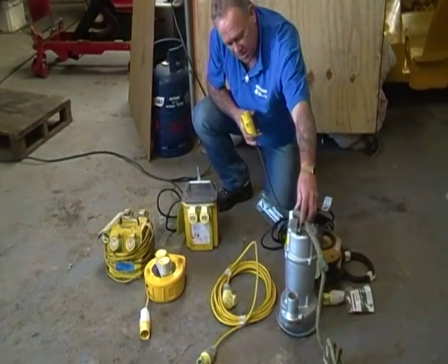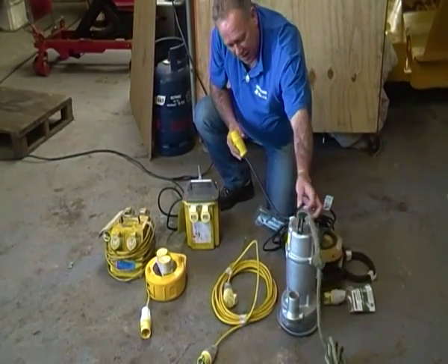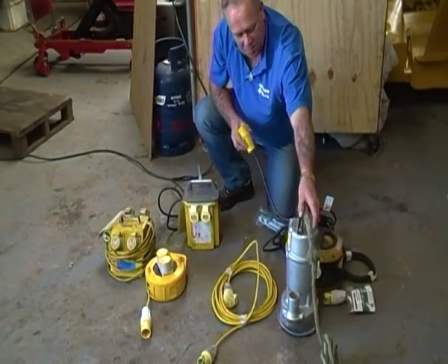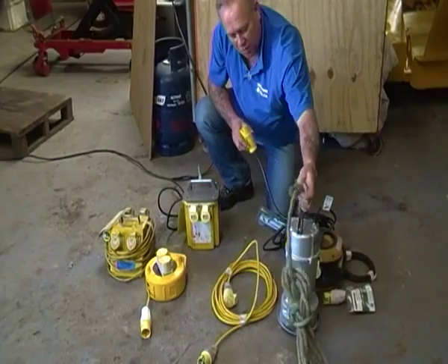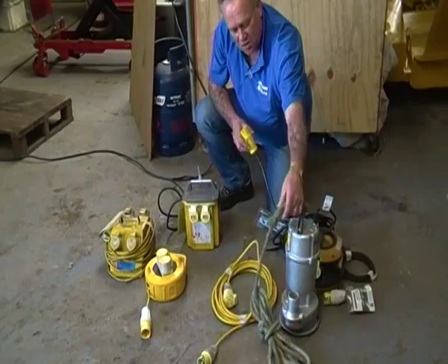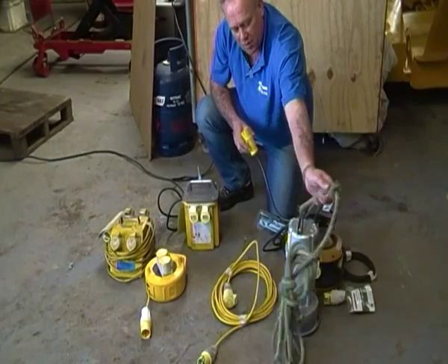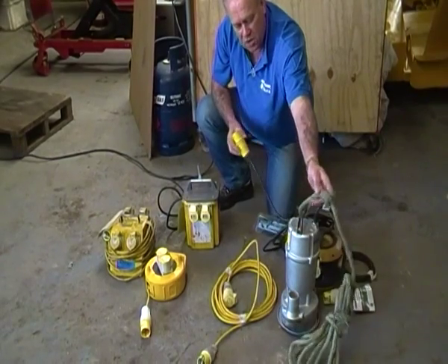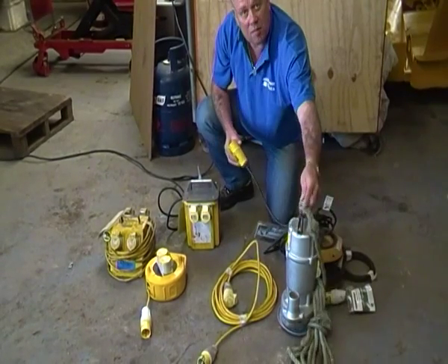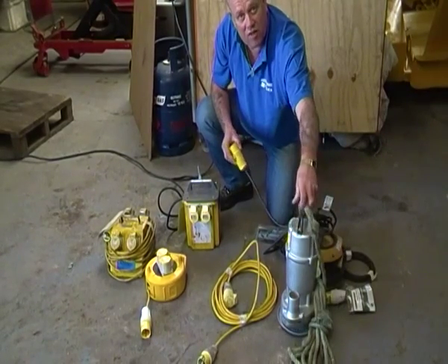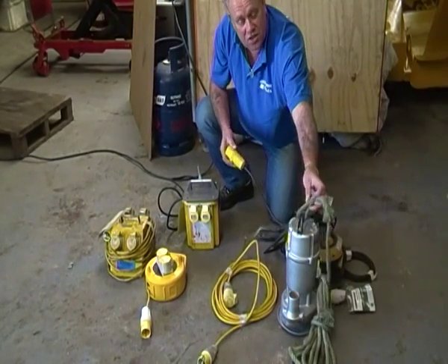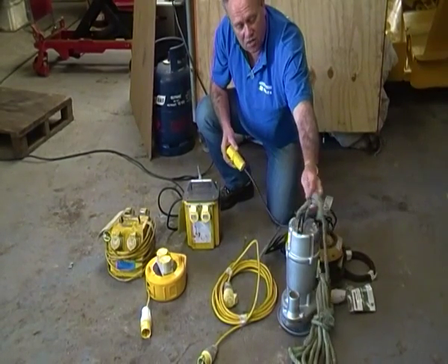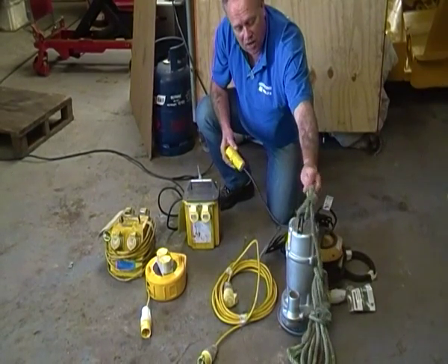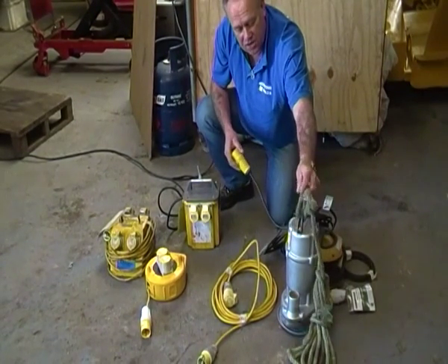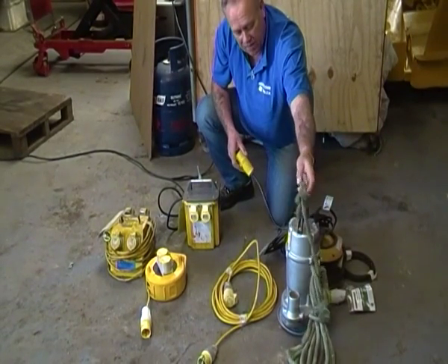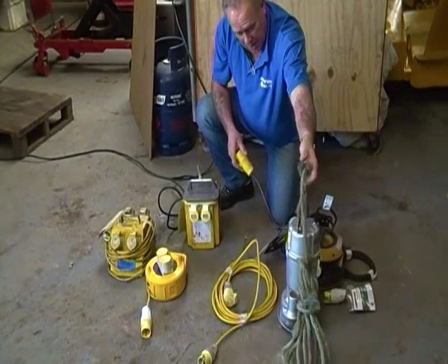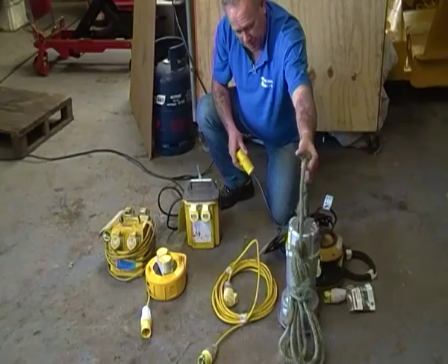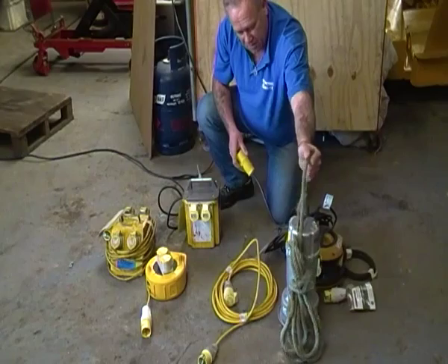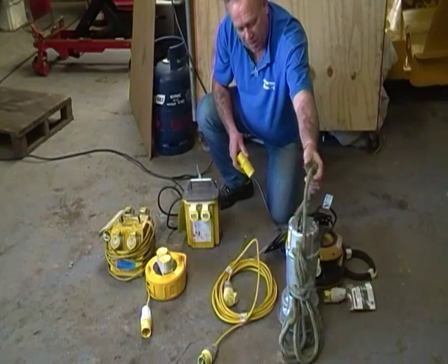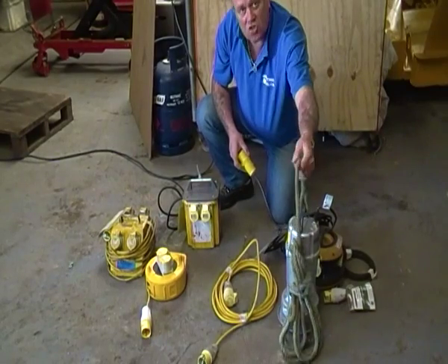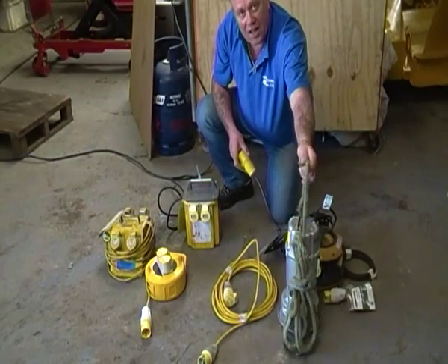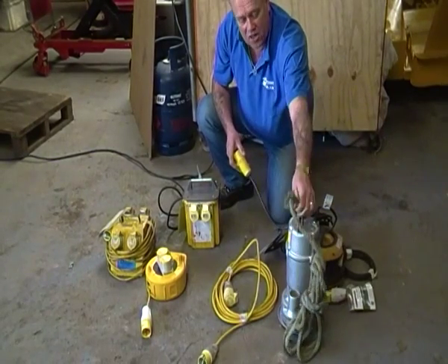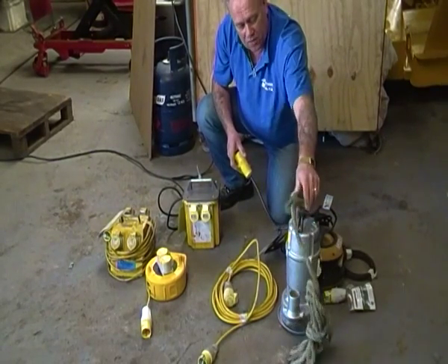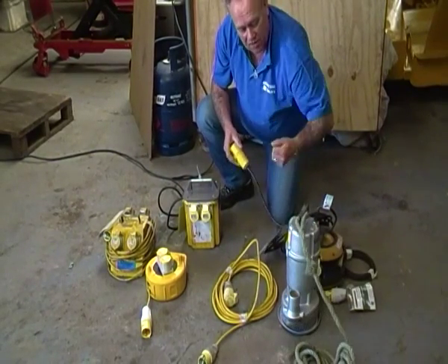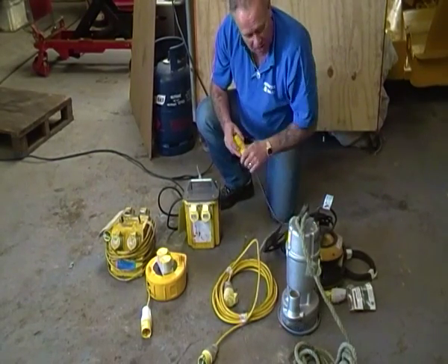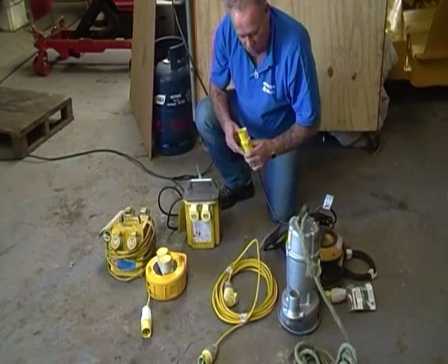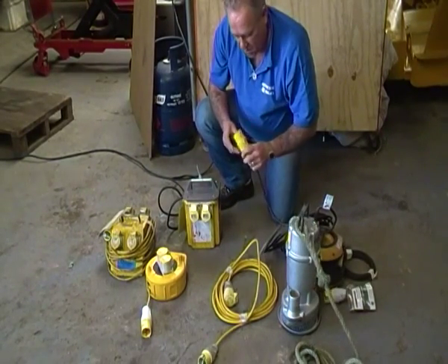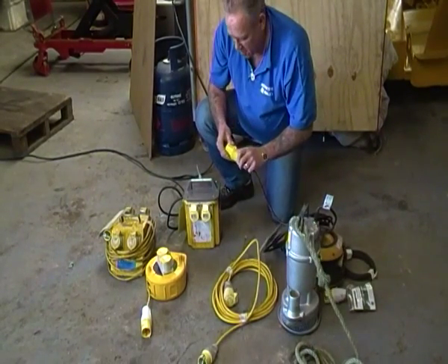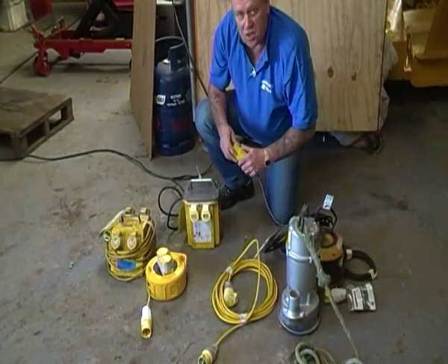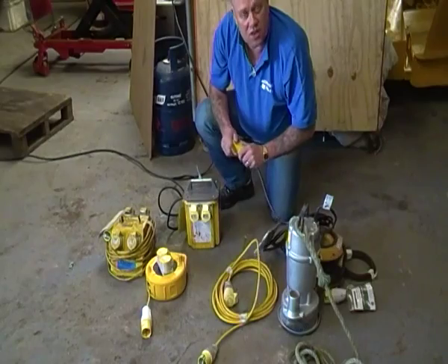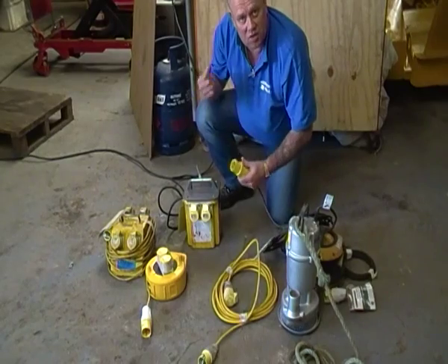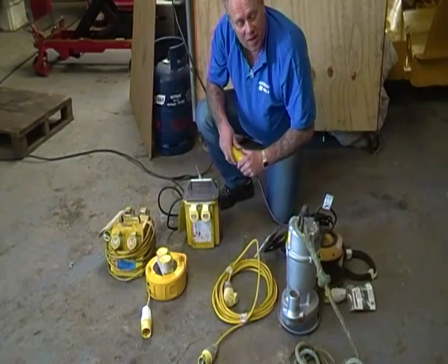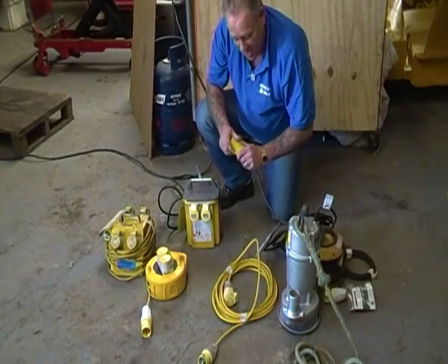This is a big submersible pump, the sort of pump that we would use to pump out foundations that have got flooded overnight or whatever. There's a big piece of rope around it to drag it out of the trench afterwards, rather than do what some home improvers do and use the cable to pull it up again.